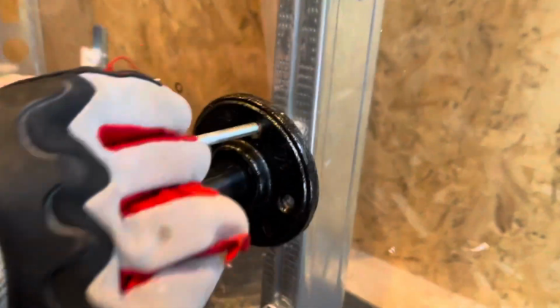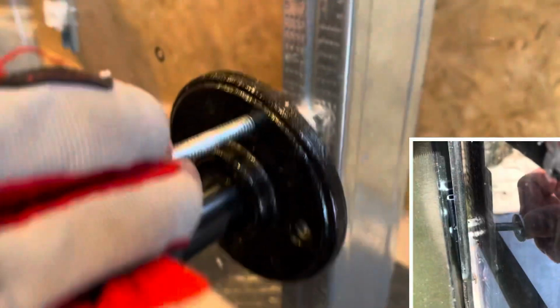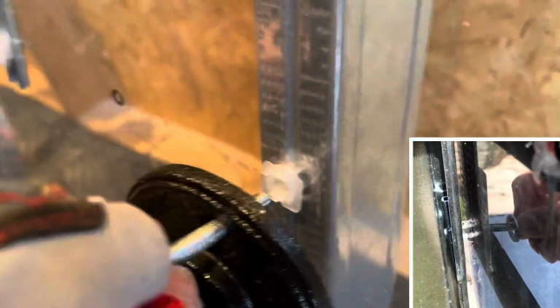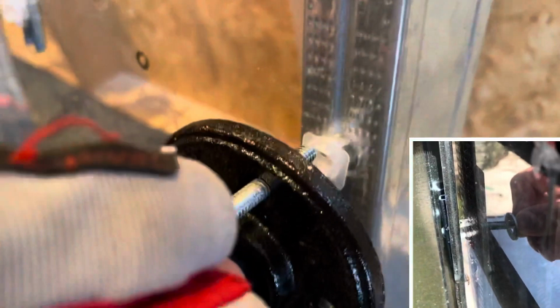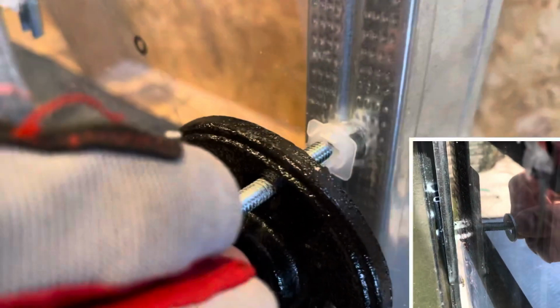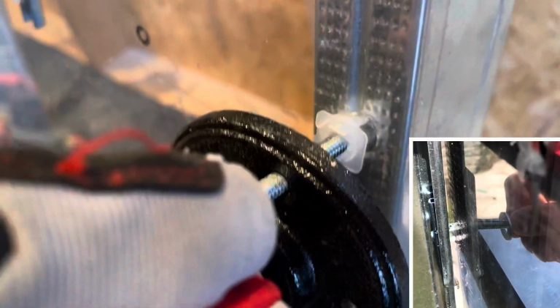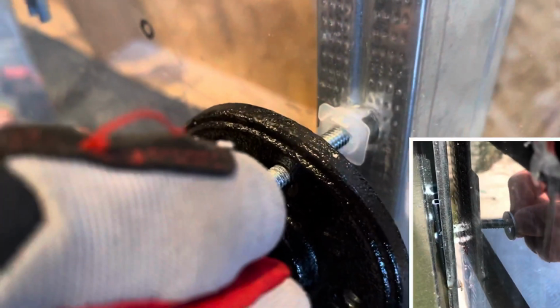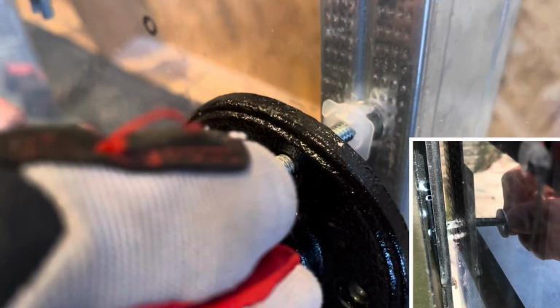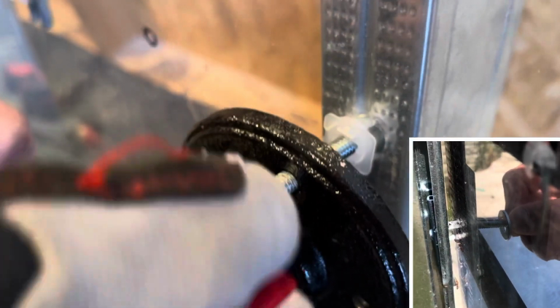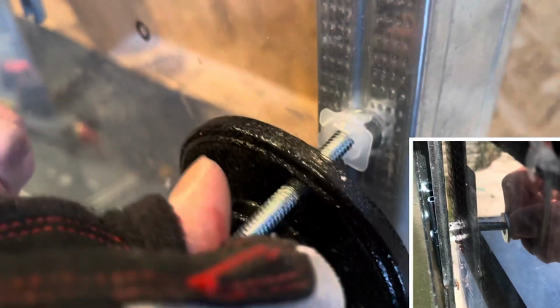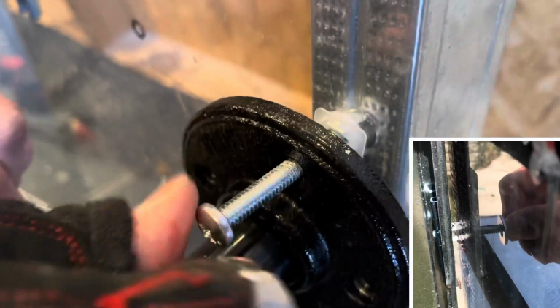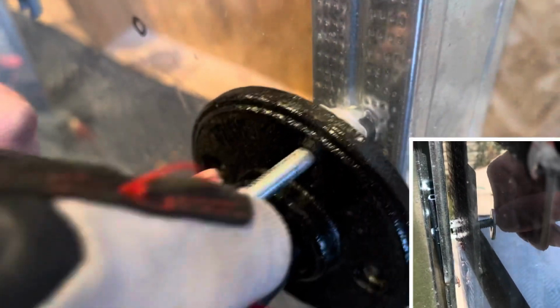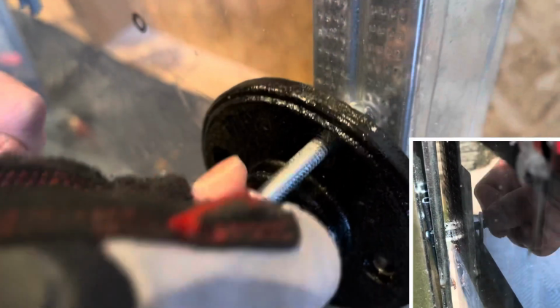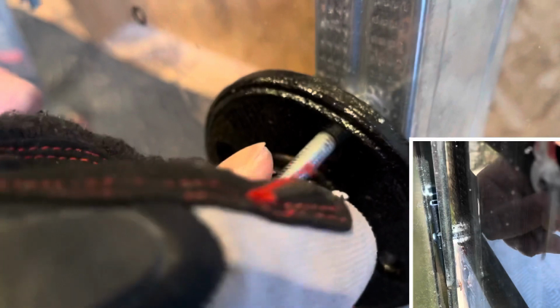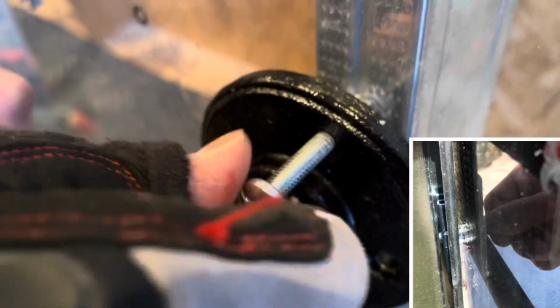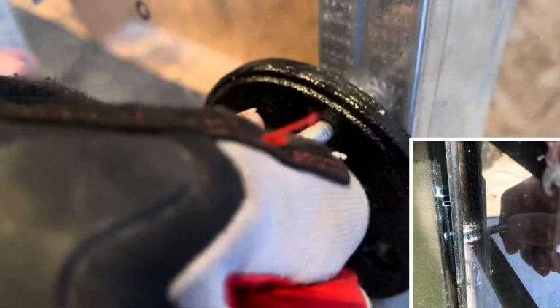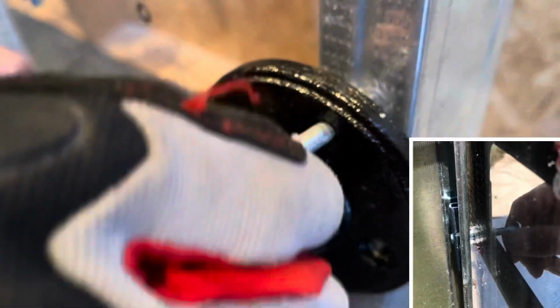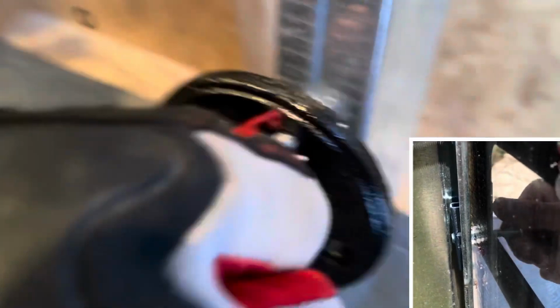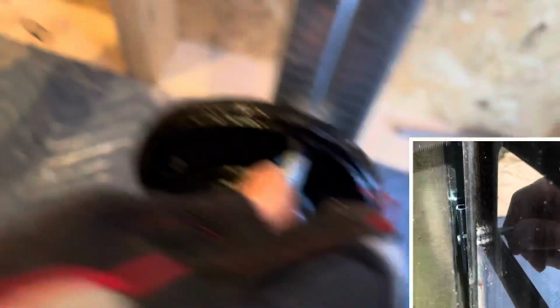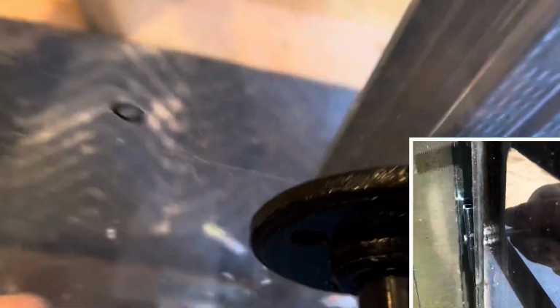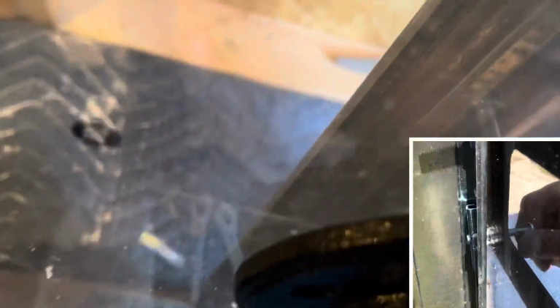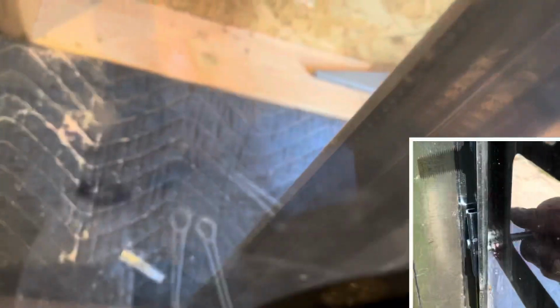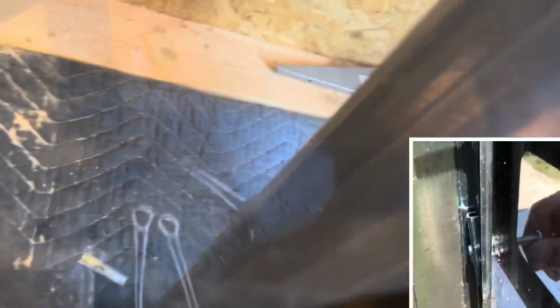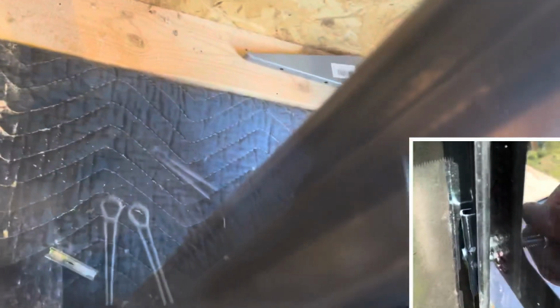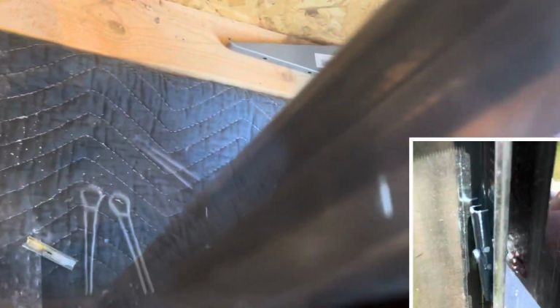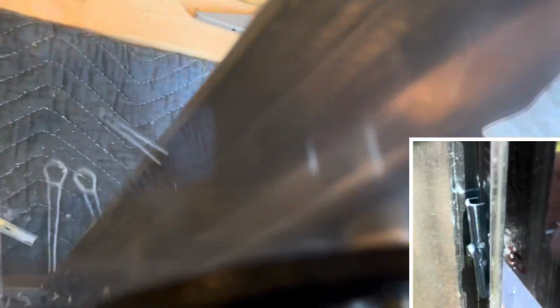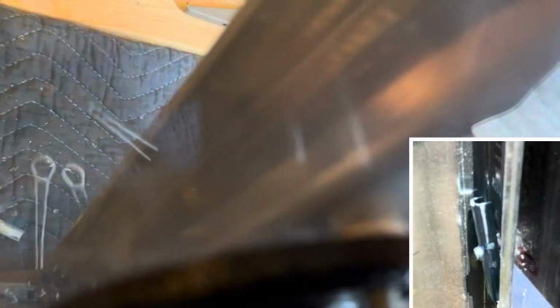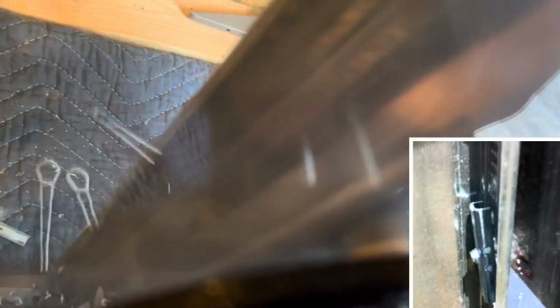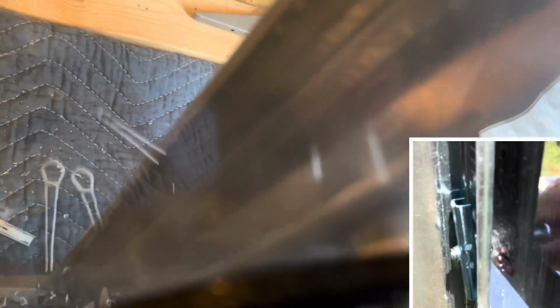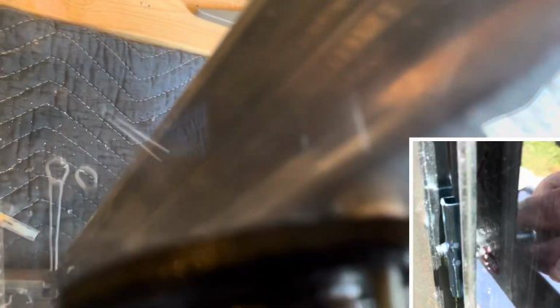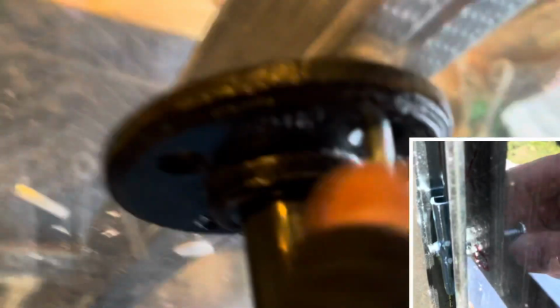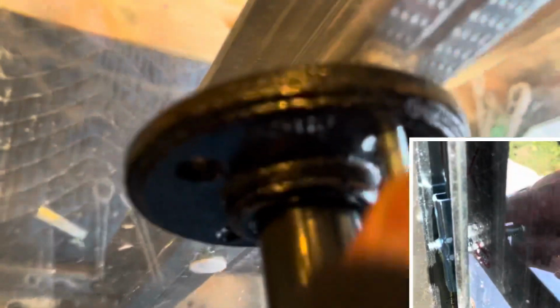We've got one hole going for the top. Now I'm just going to show you what's happening at the back, in case you're not familiar.